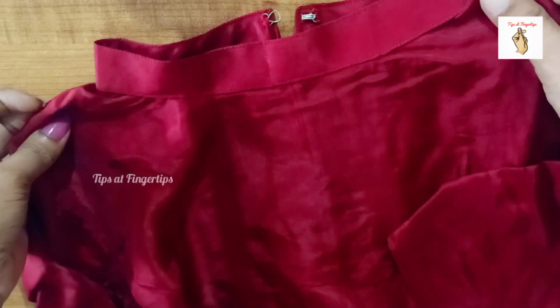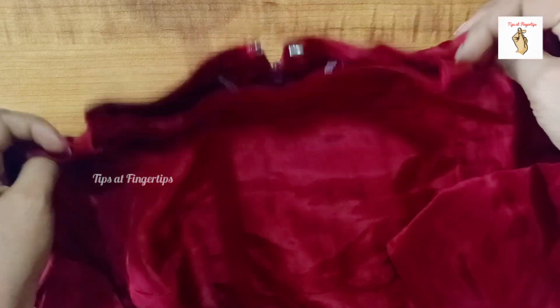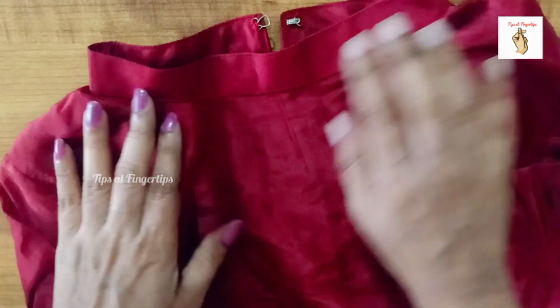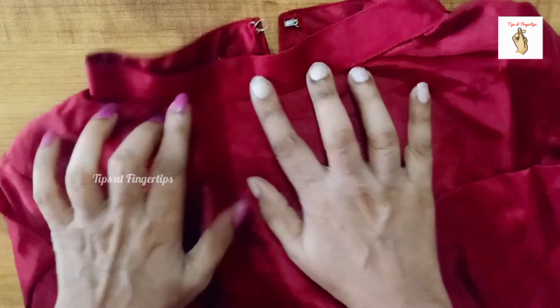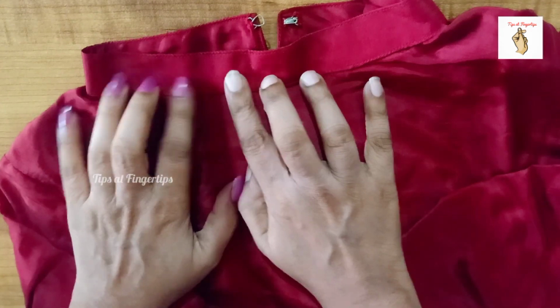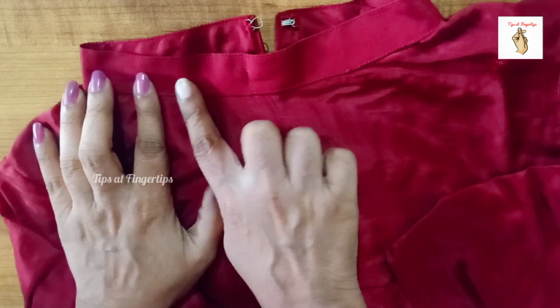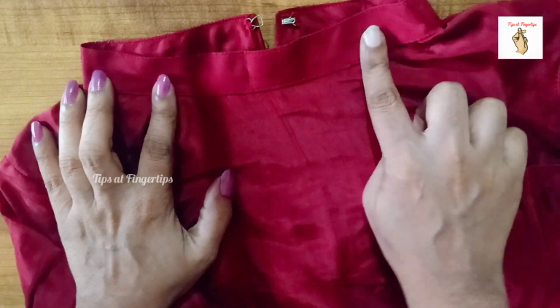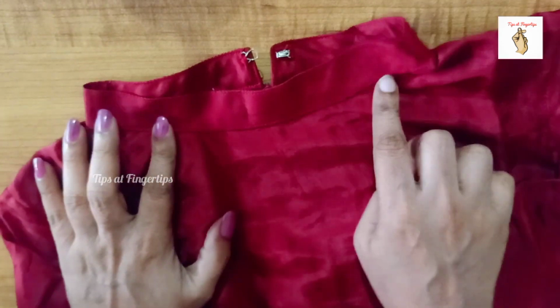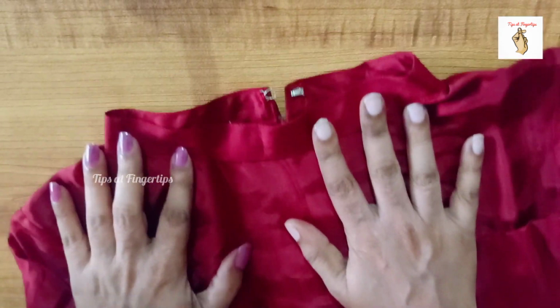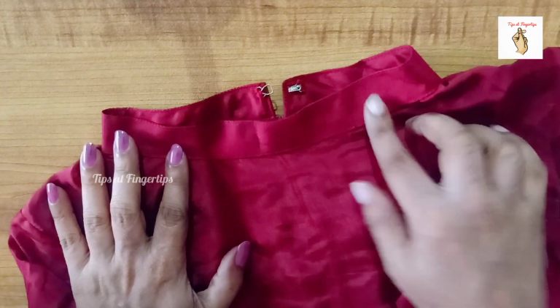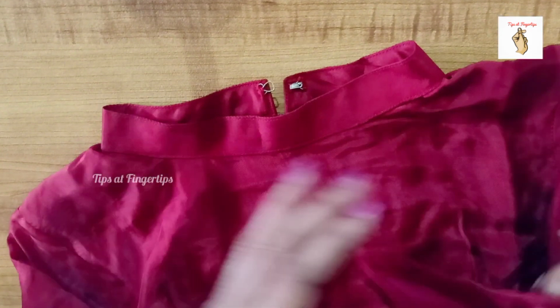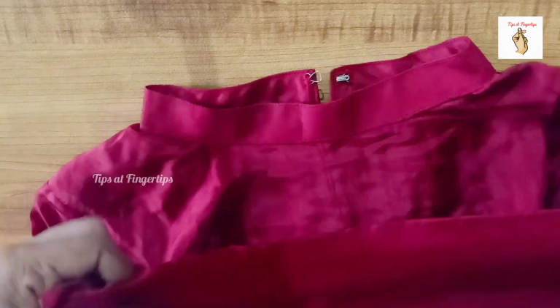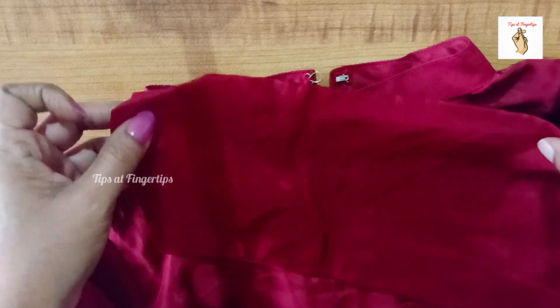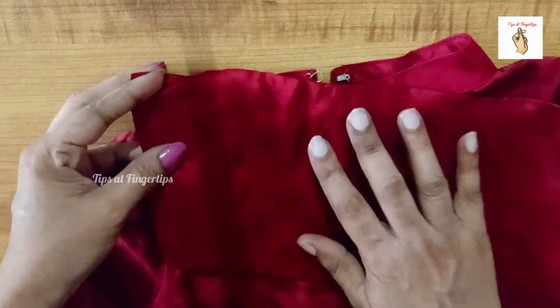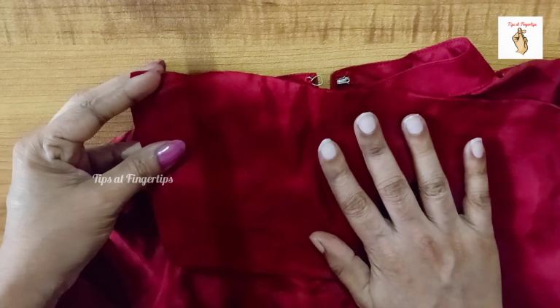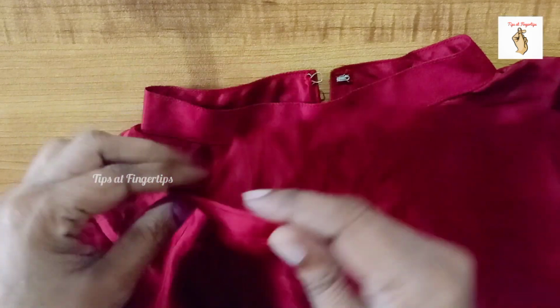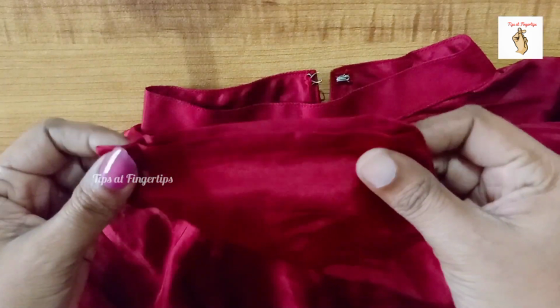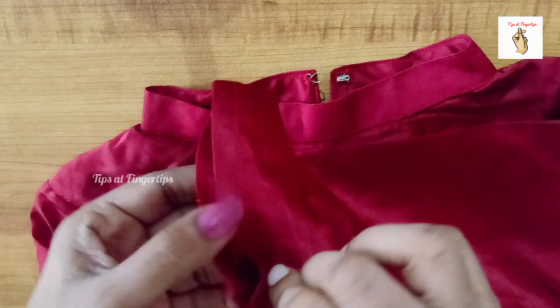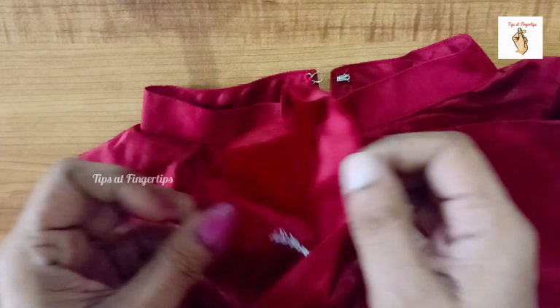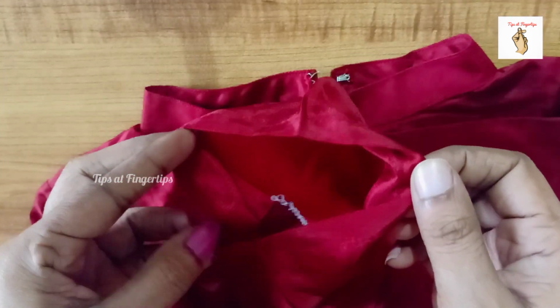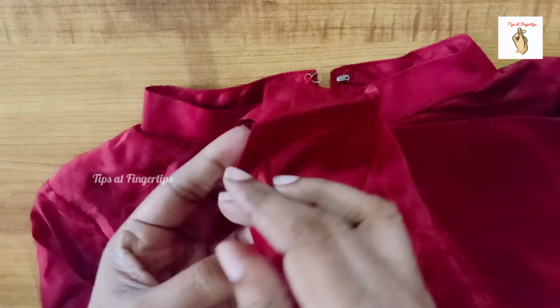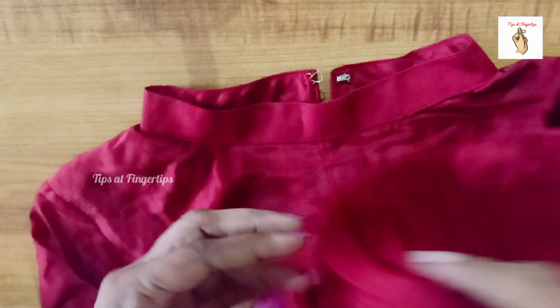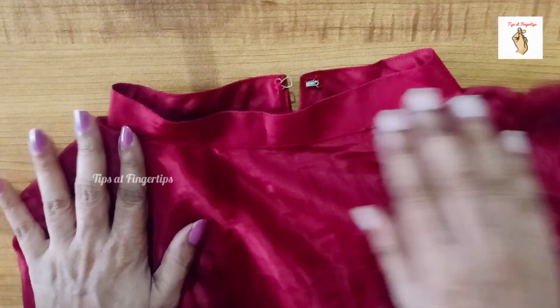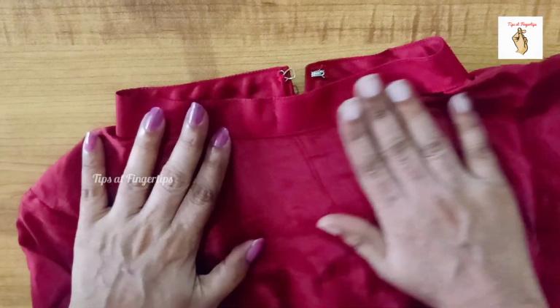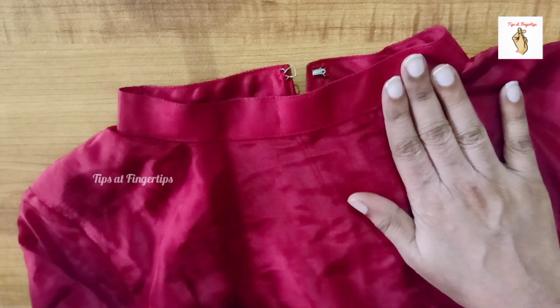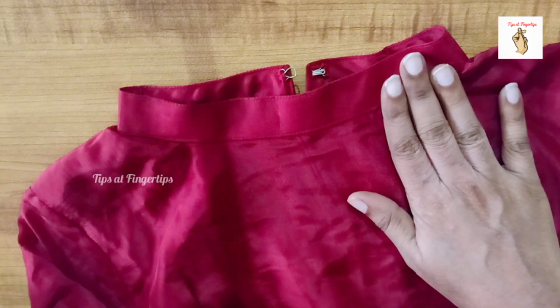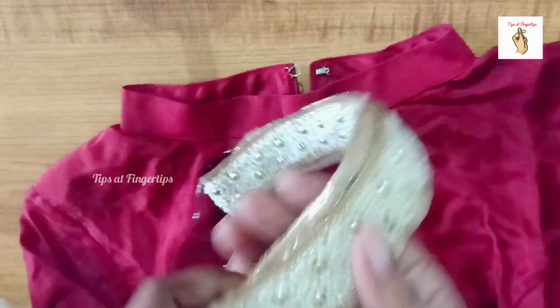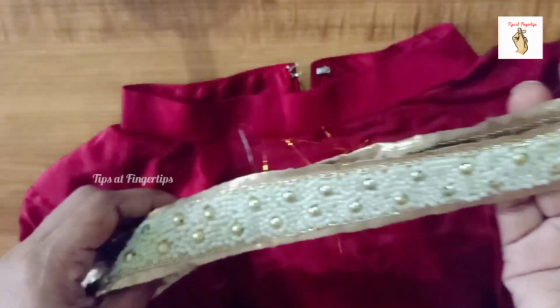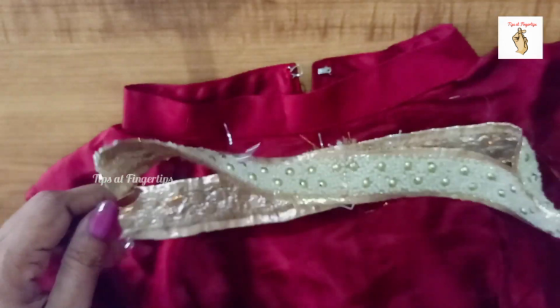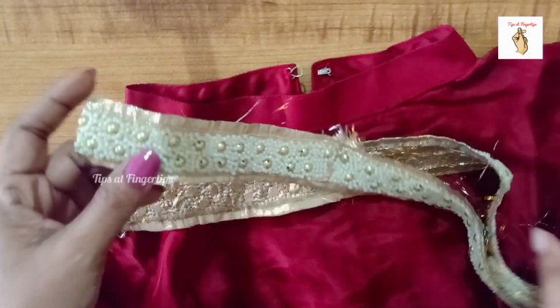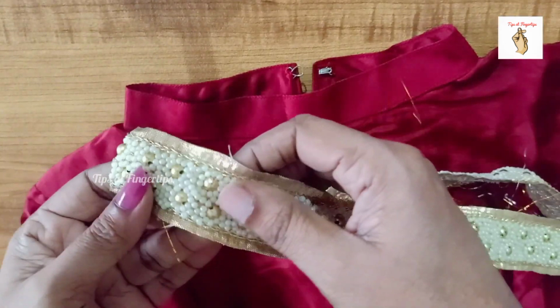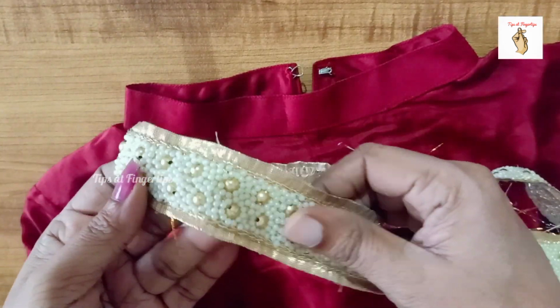Welcome to Tips at Fingertips. What we are doing is a self-design. I am using a plain anarkali model. This is how I am doing this — I am using beads and lace.